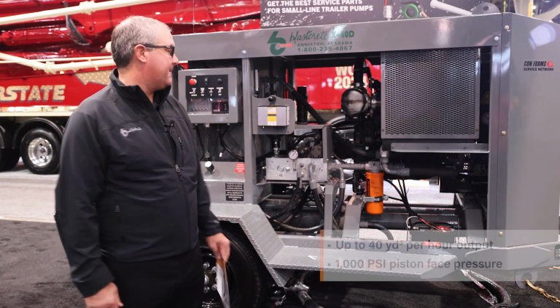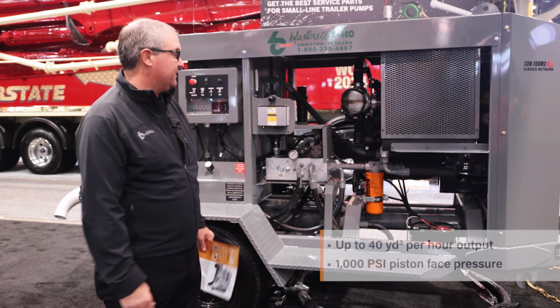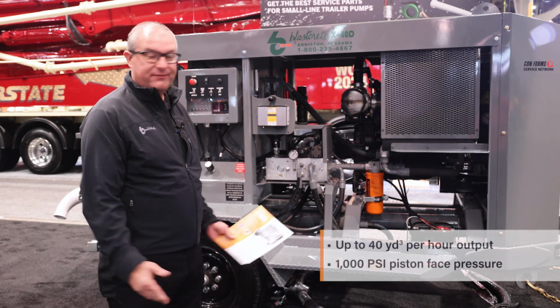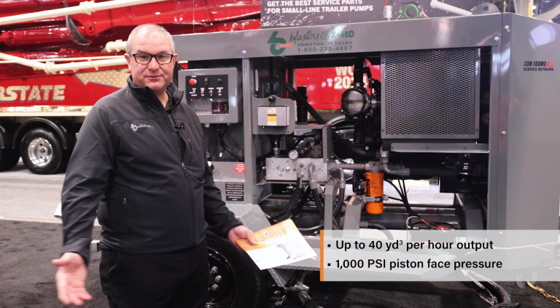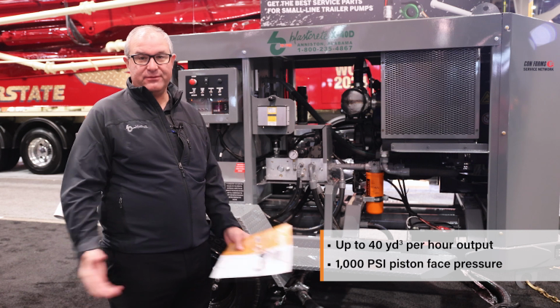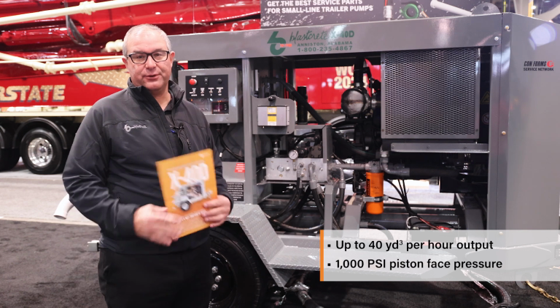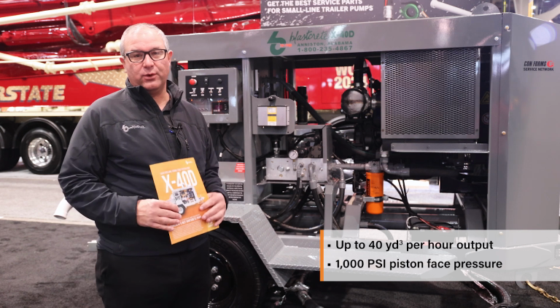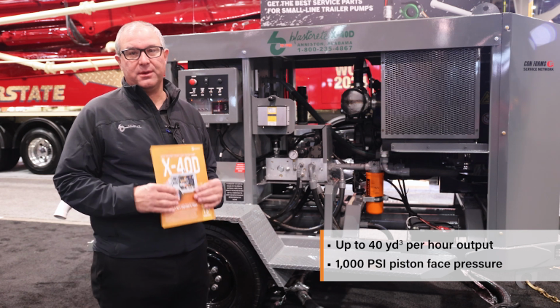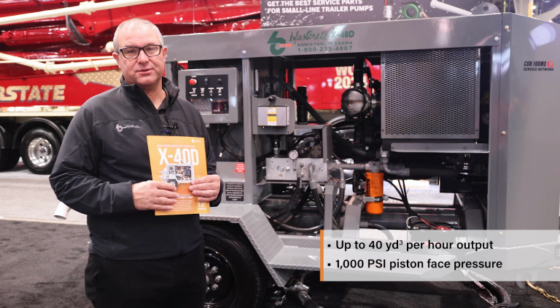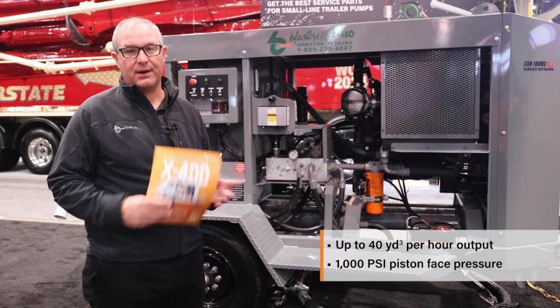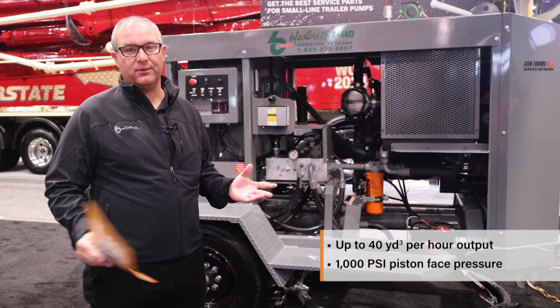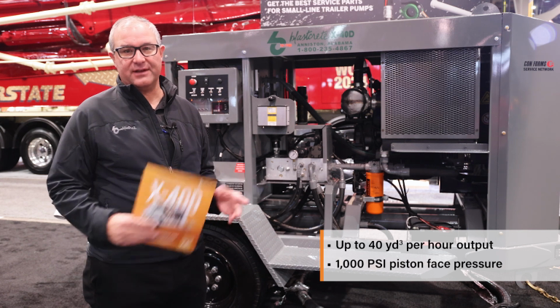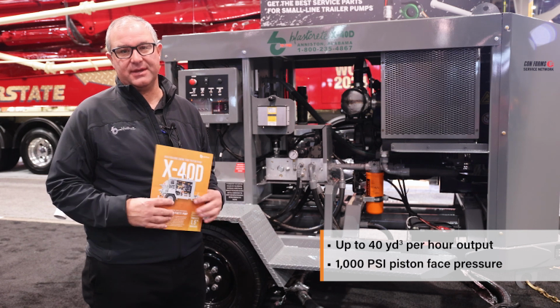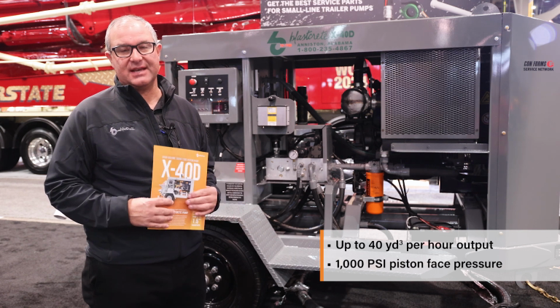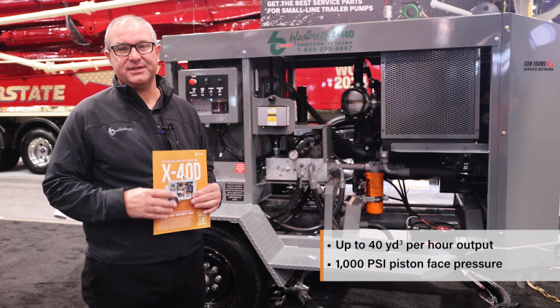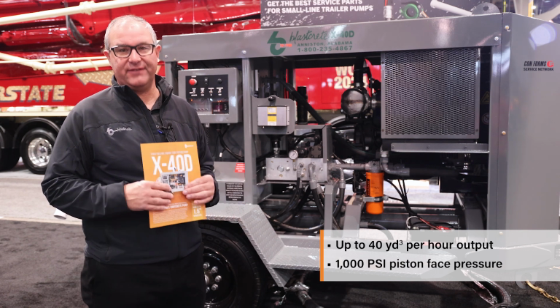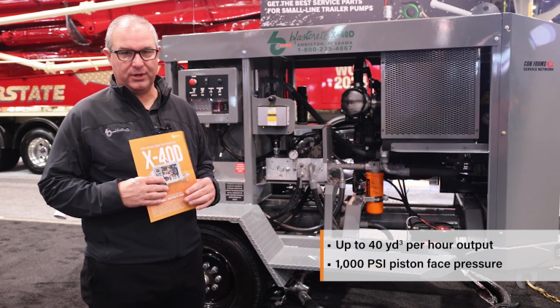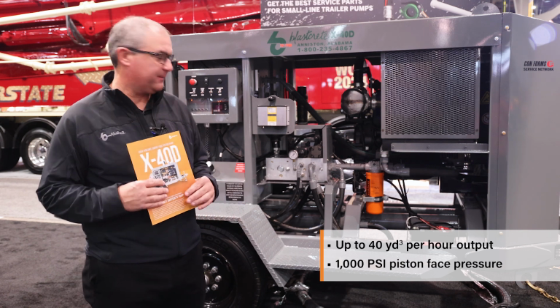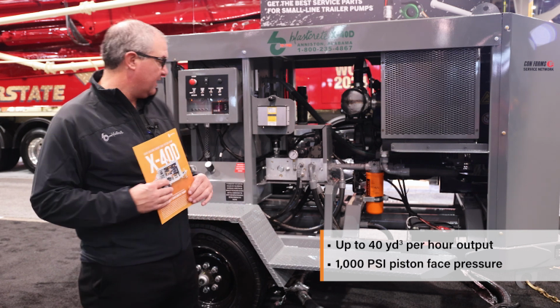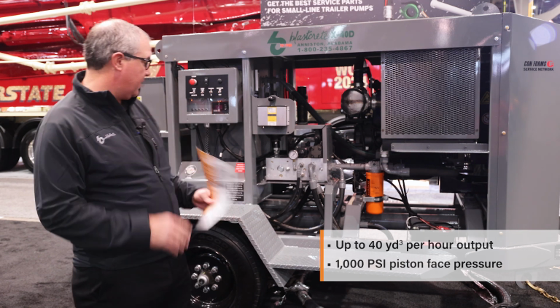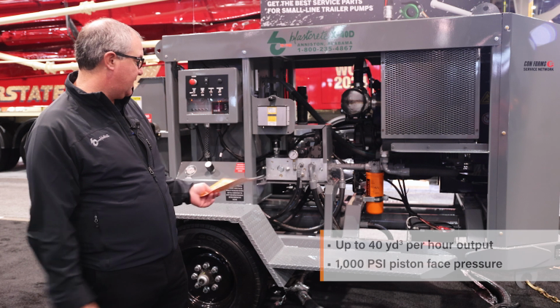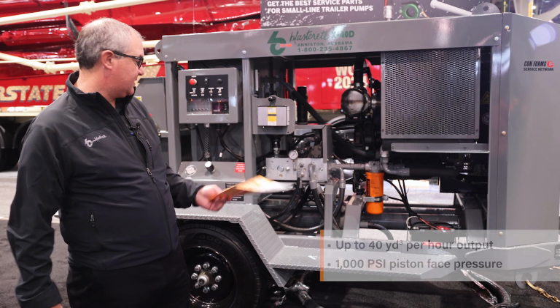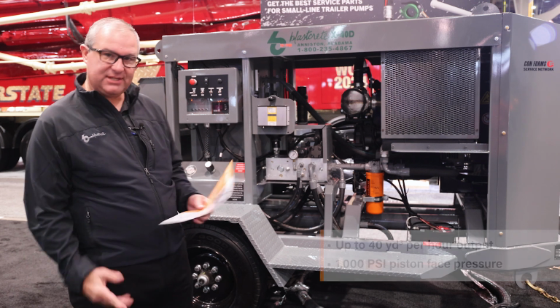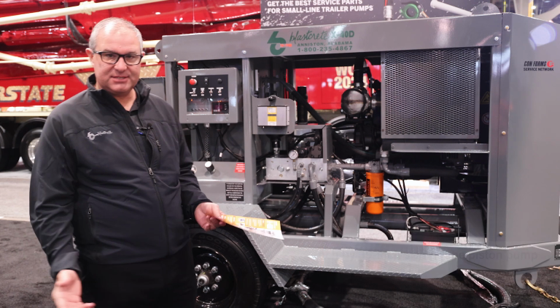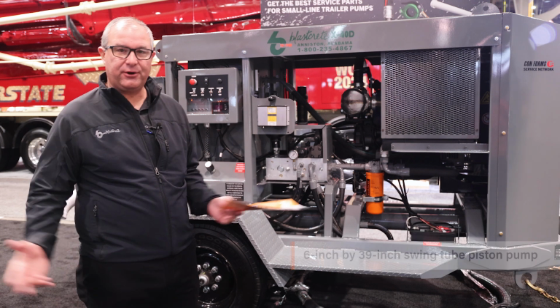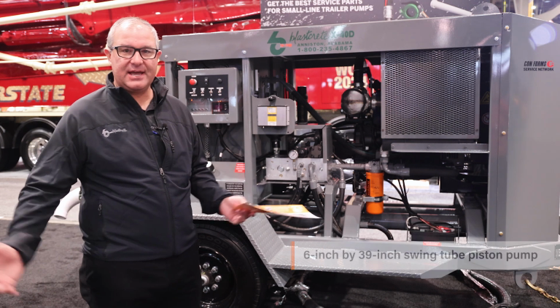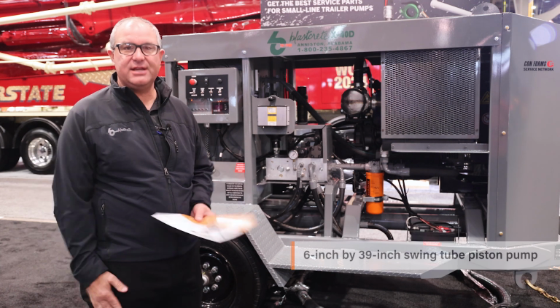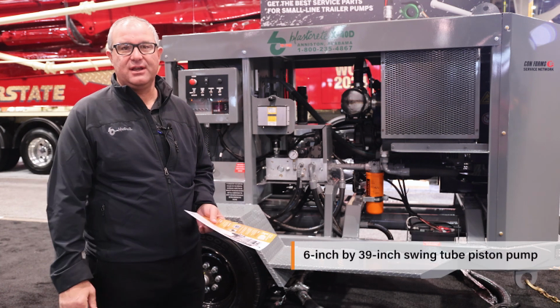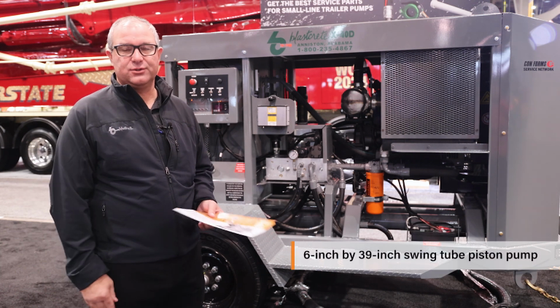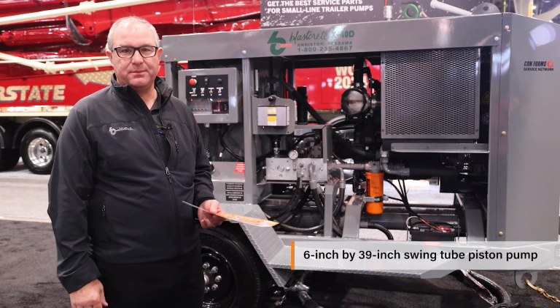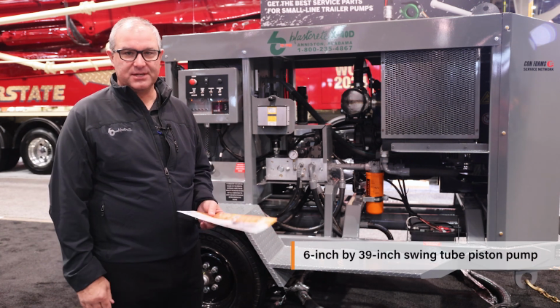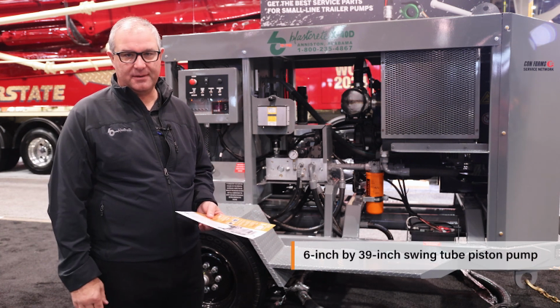The machine is variable speed from 0 to 40 cubic yards per hour with 1,000 PSI piston face pressure. The pump kit is a 6-inch by 39-inch swing tube piston pump.